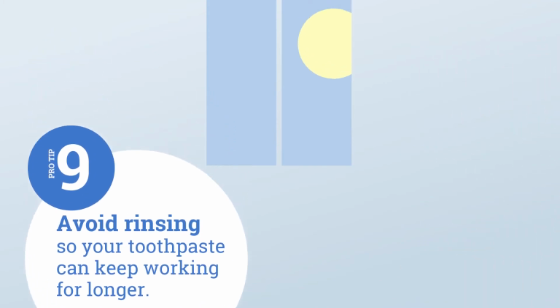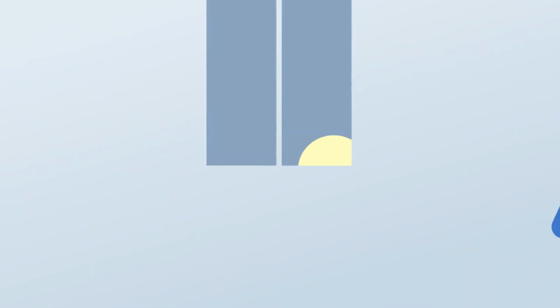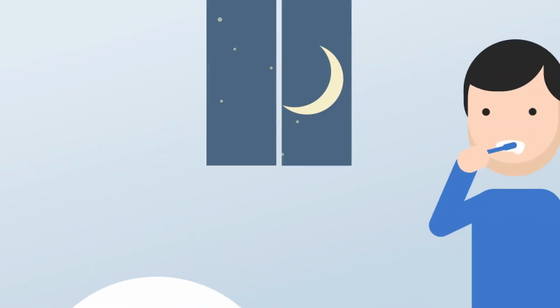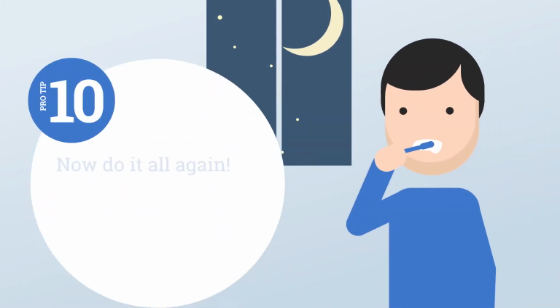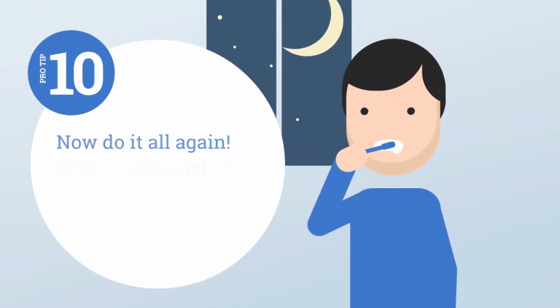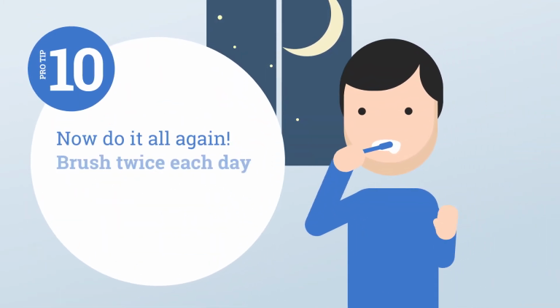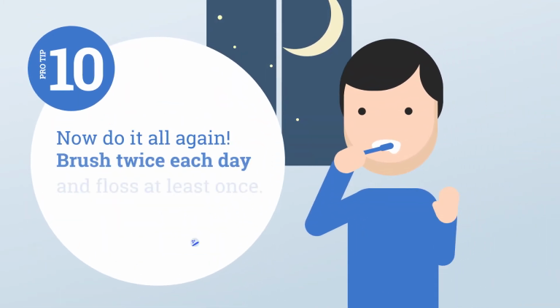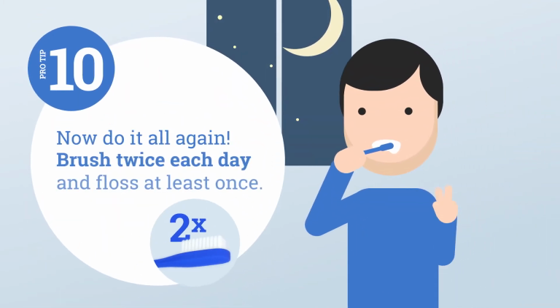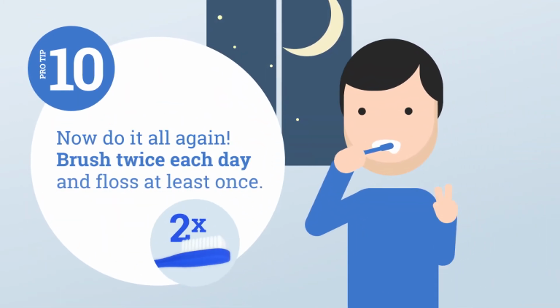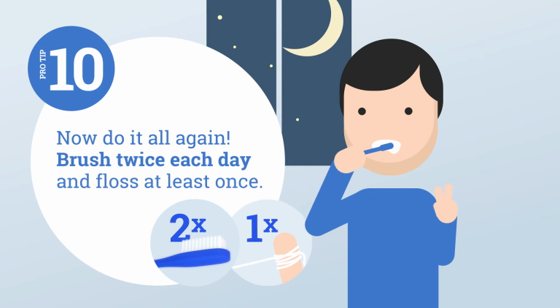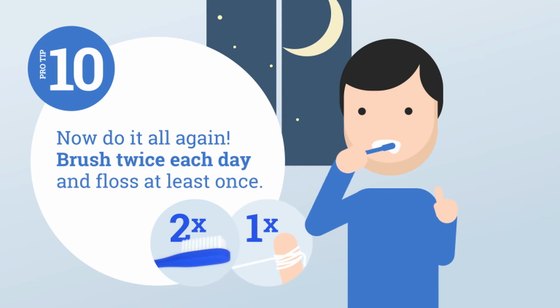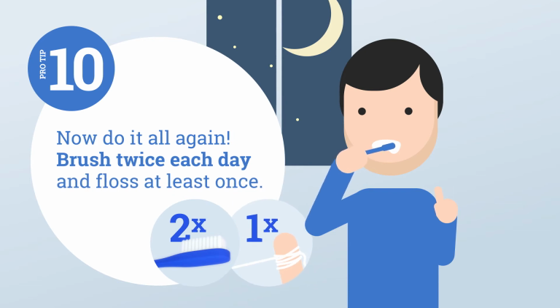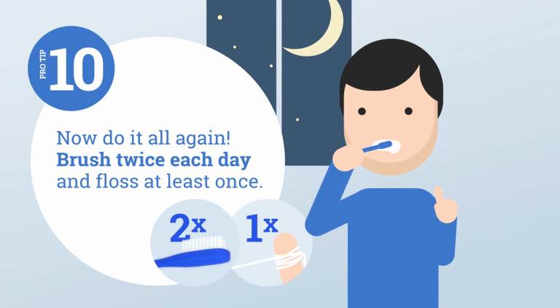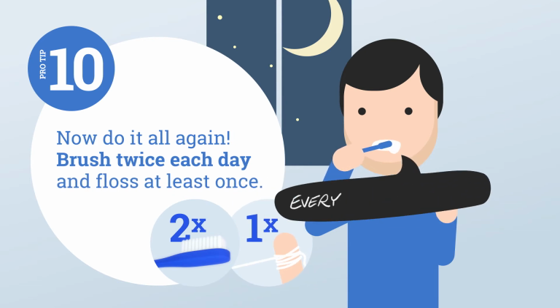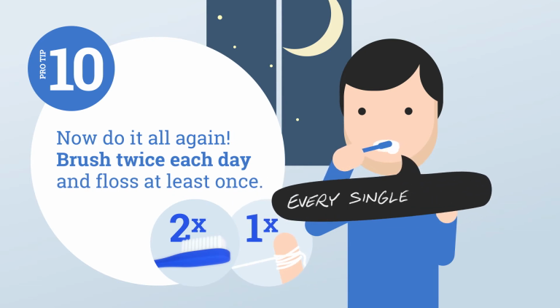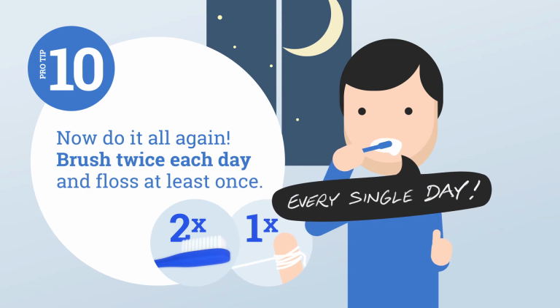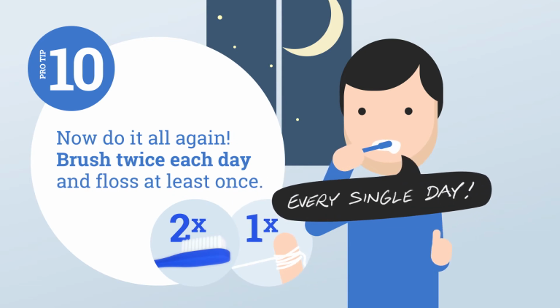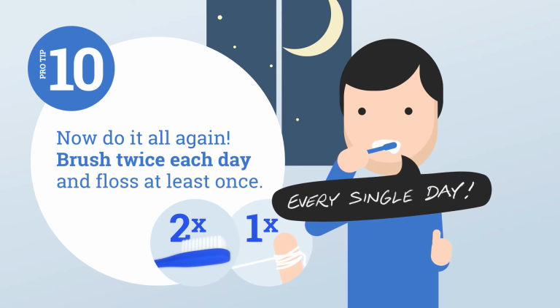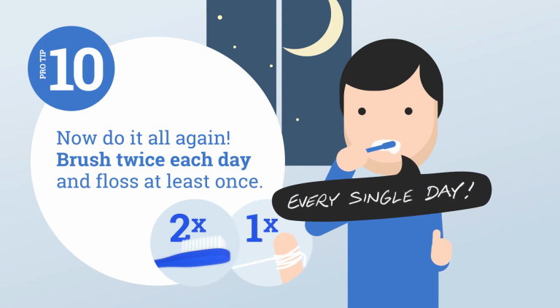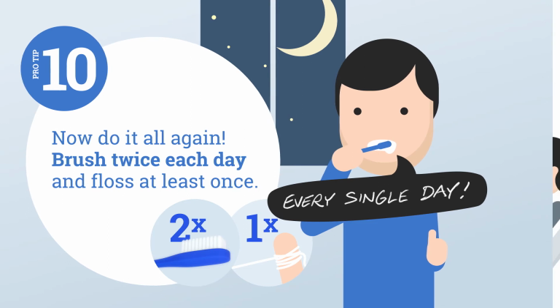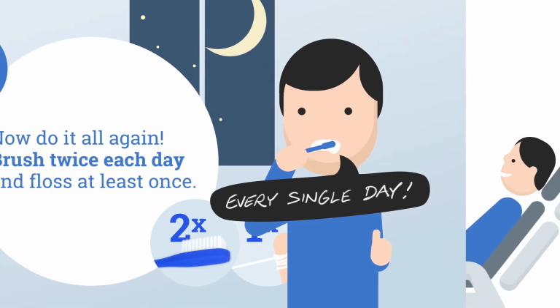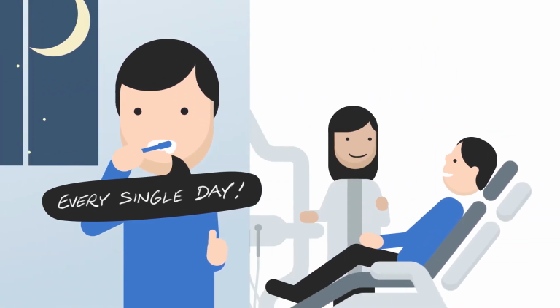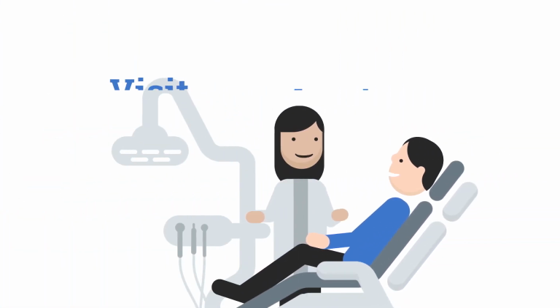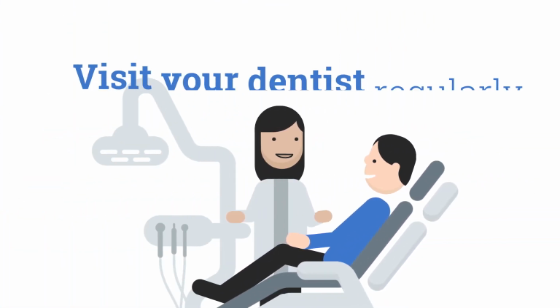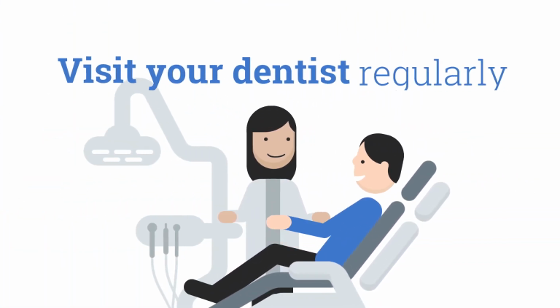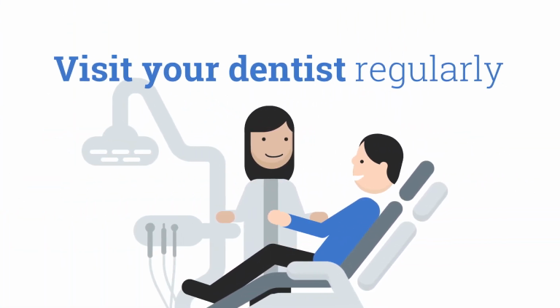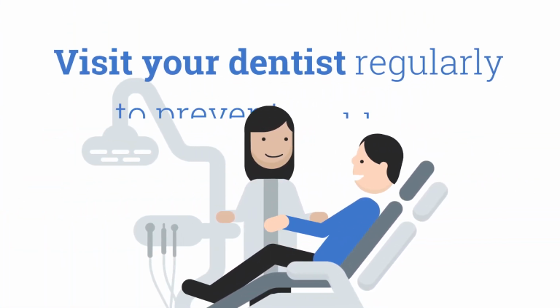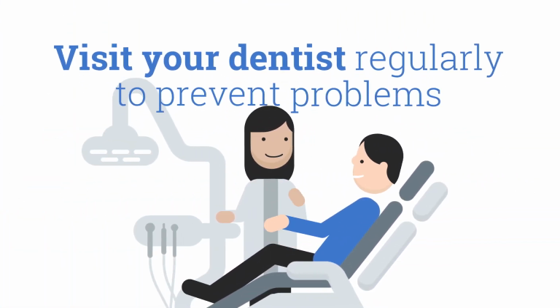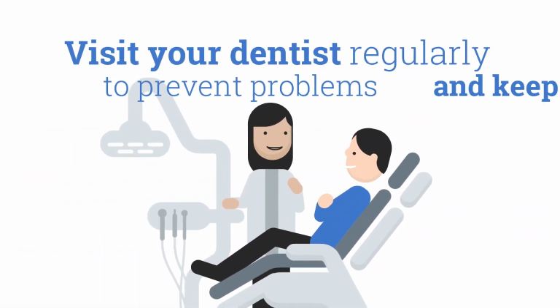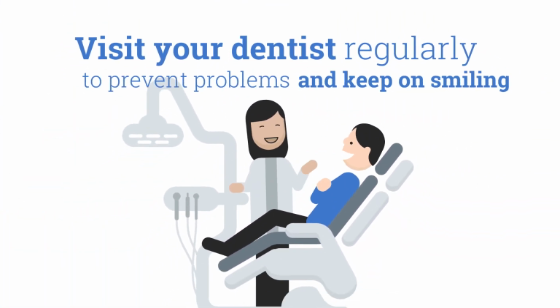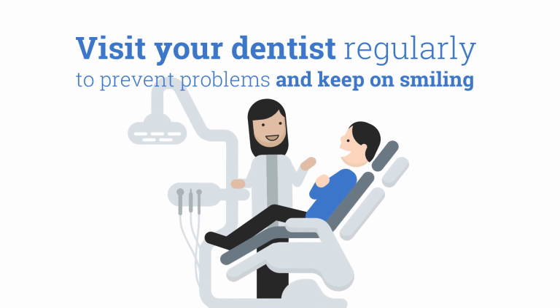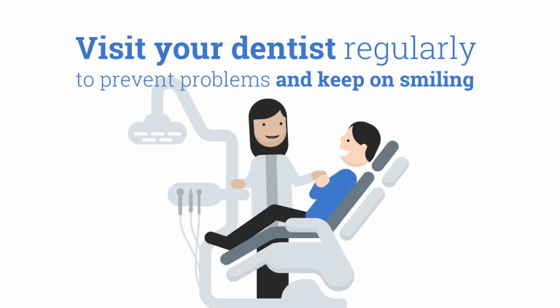Now do it all again. Brush twice each day and floss at least once, every single day. And visit your dentist regularly to prevent problems and keep on smiling.